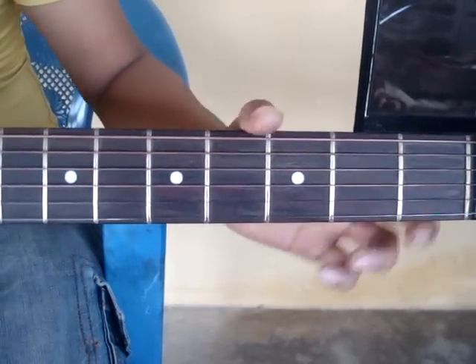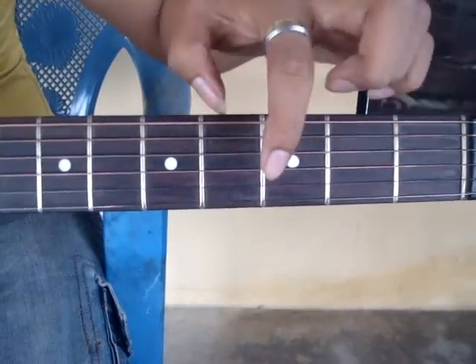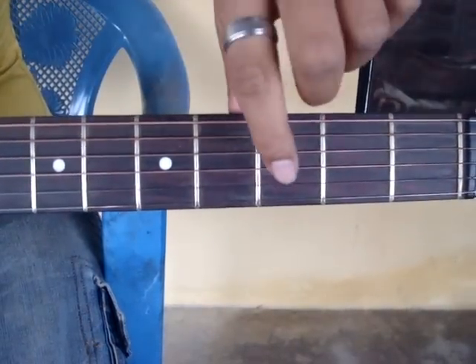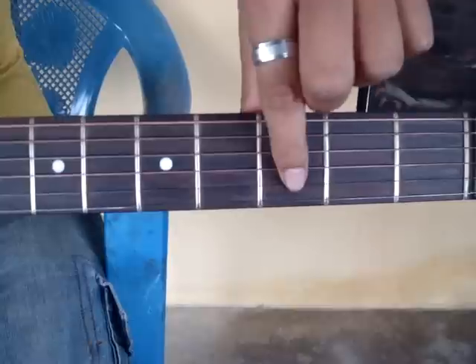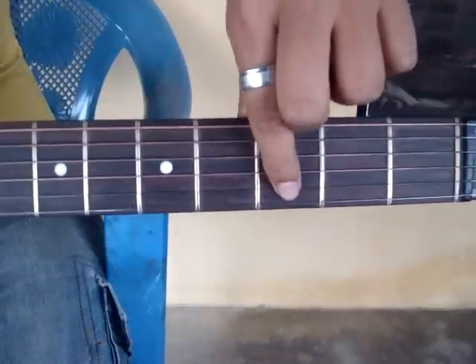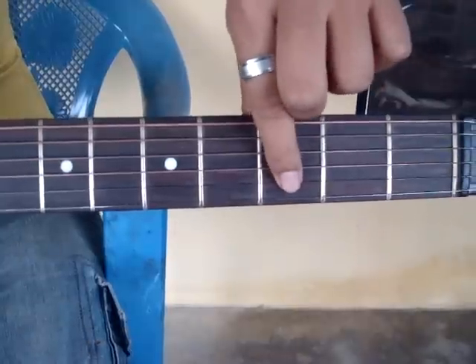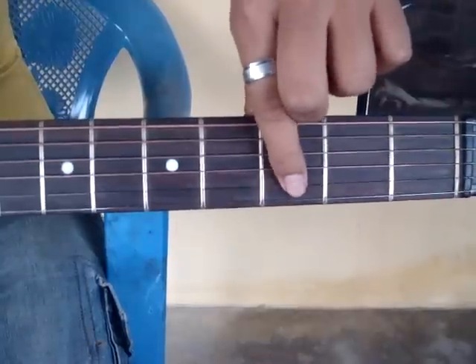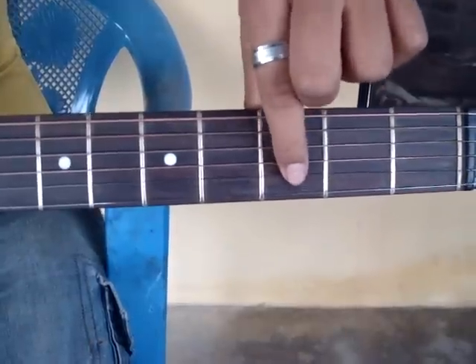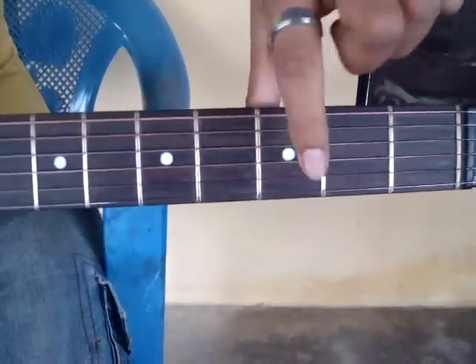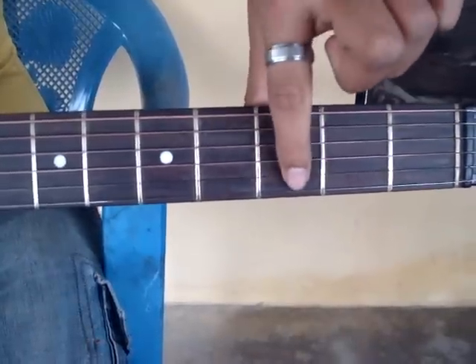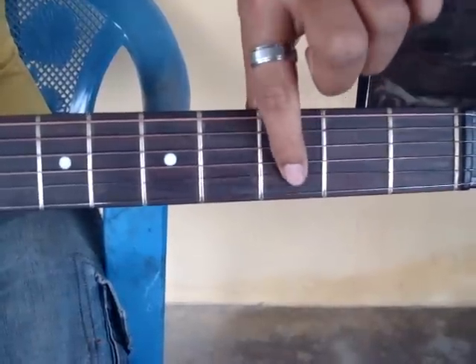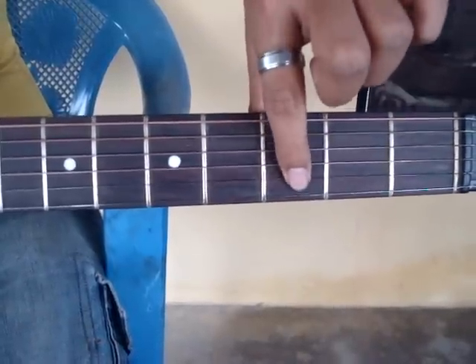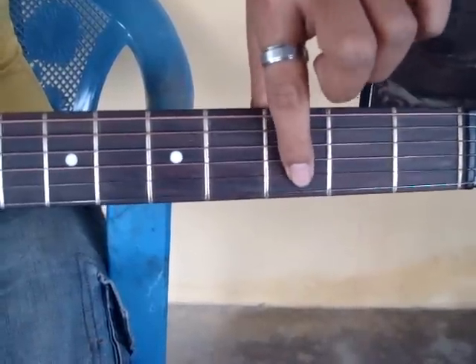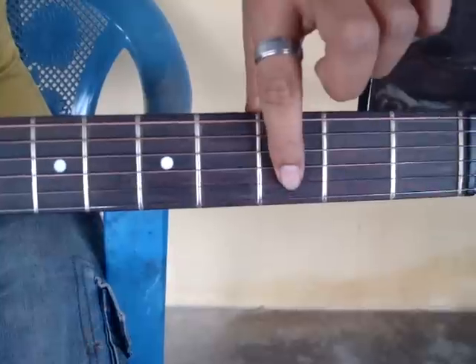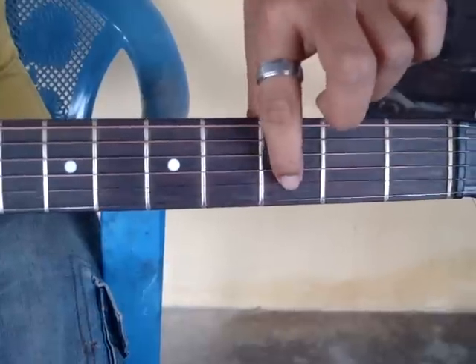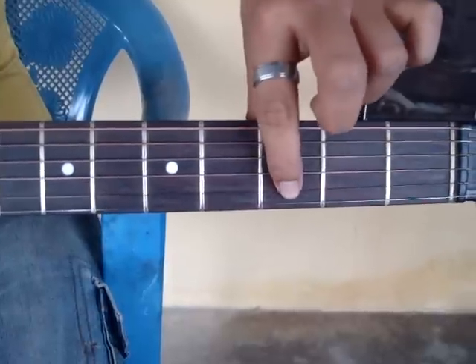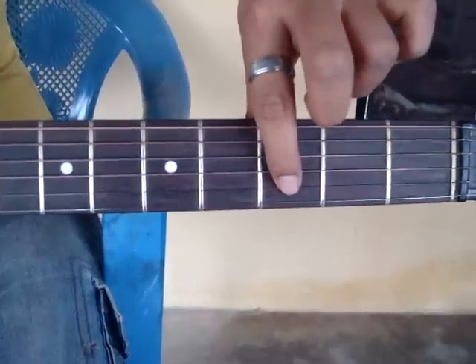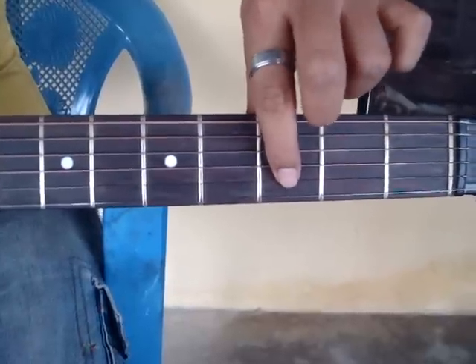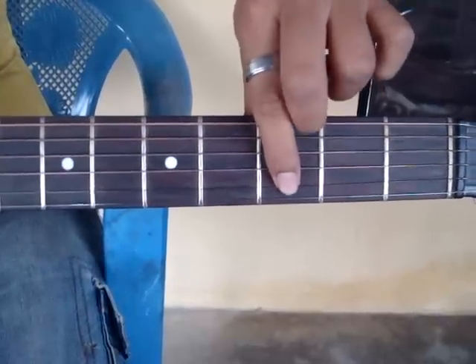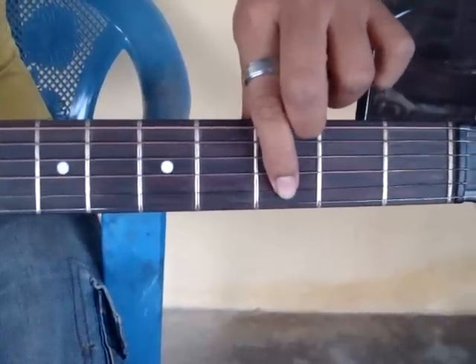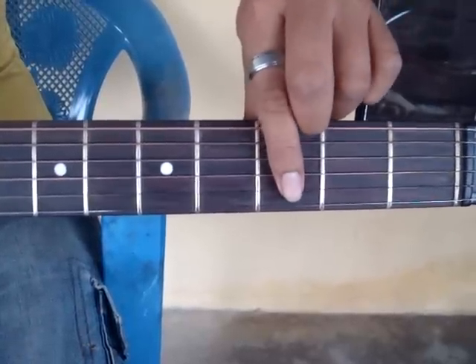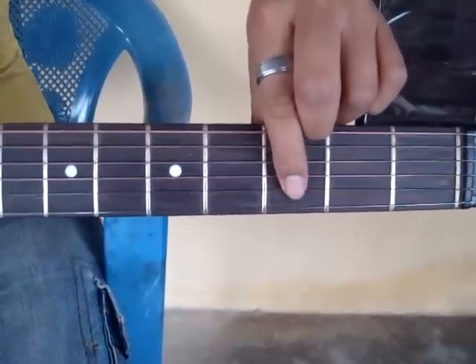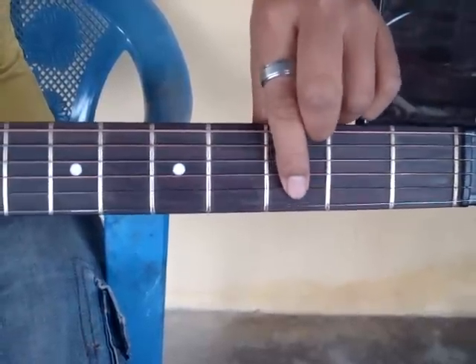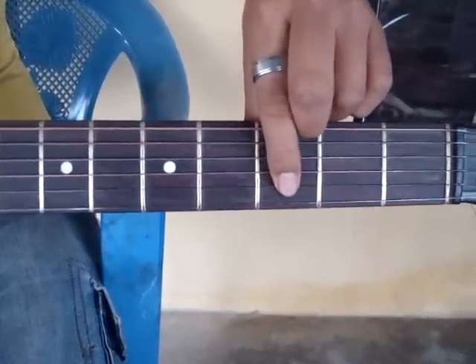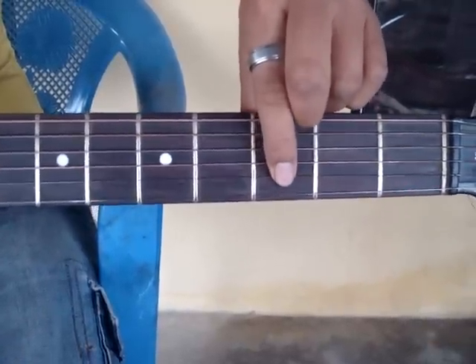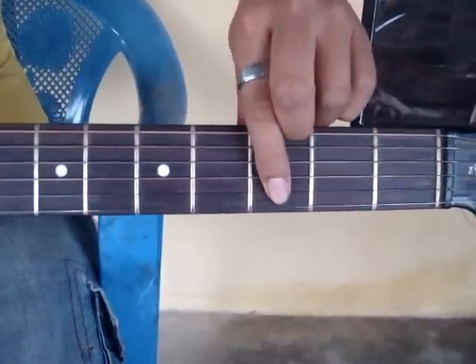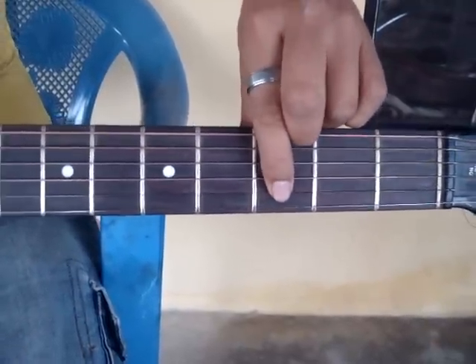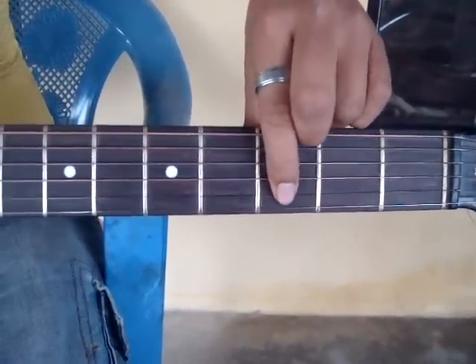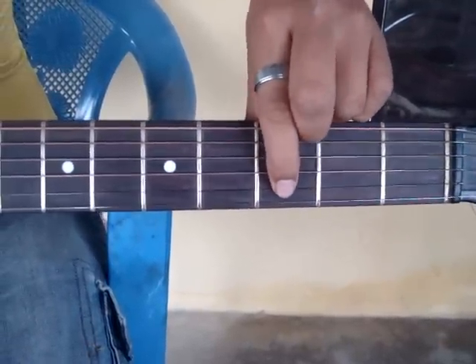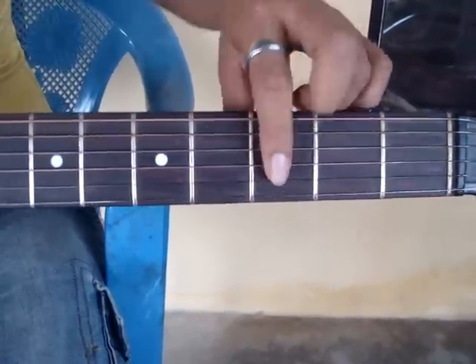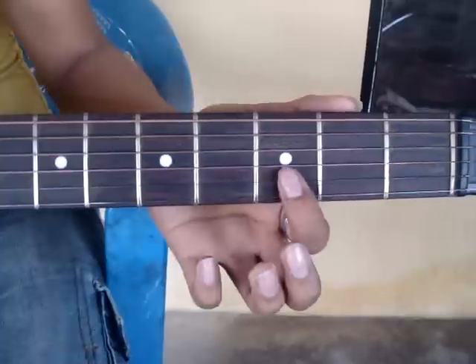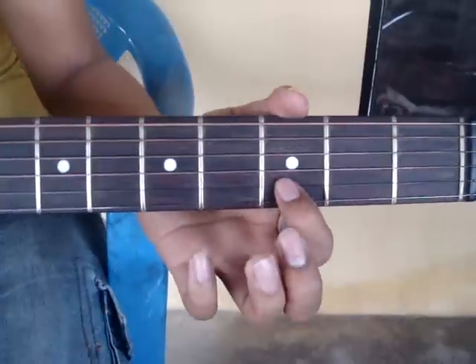Now I am going to teach you. You need to start from the 3rd fret 2nd string. Start from here. Don't worry, I am going to post the tabs in the description.